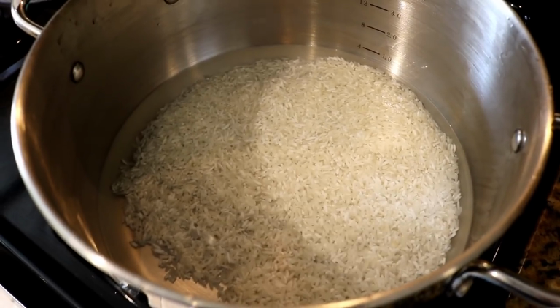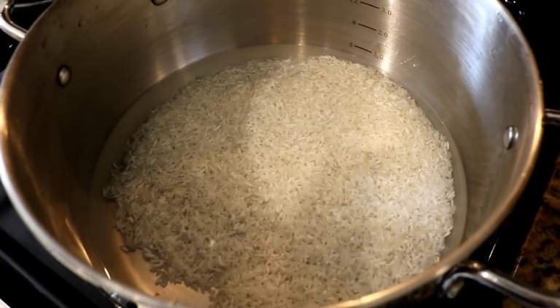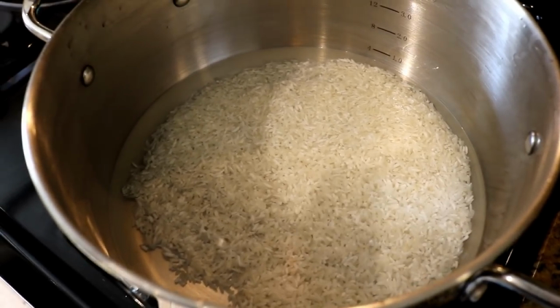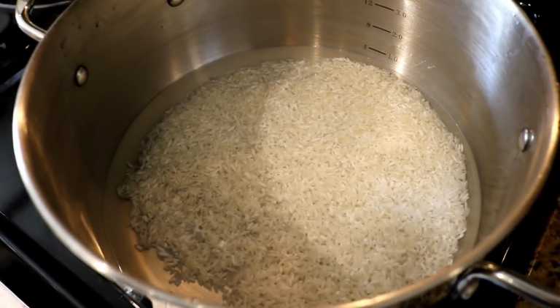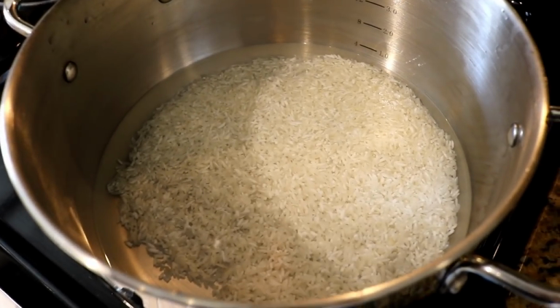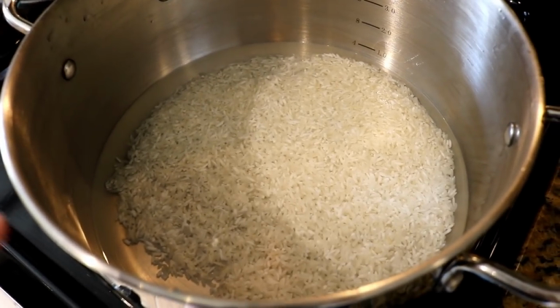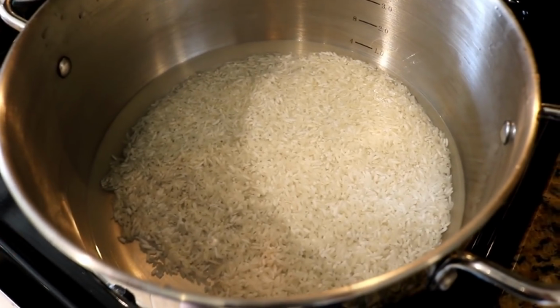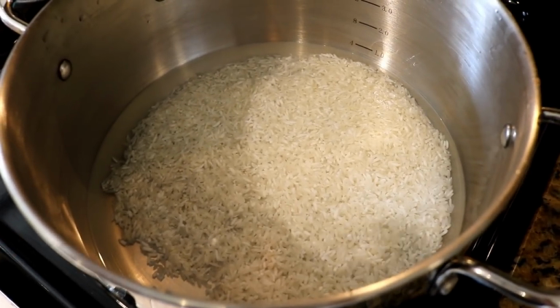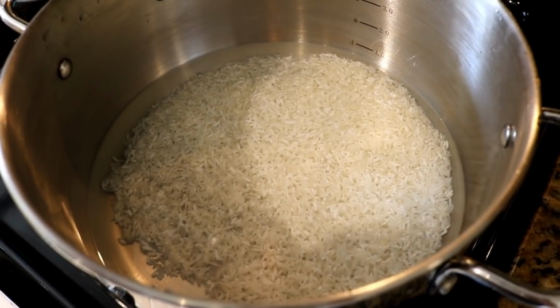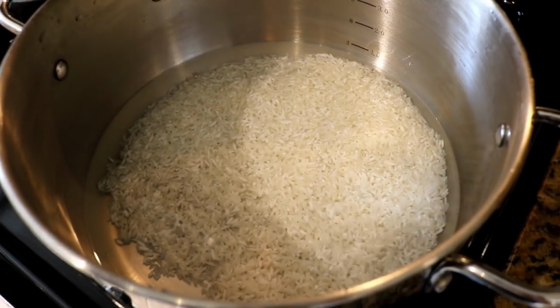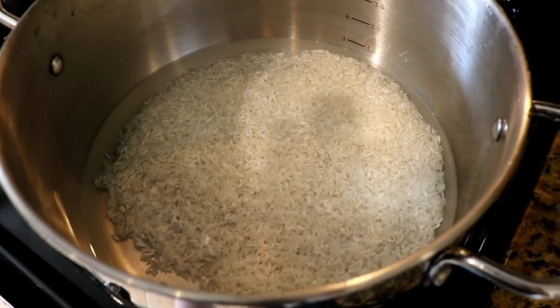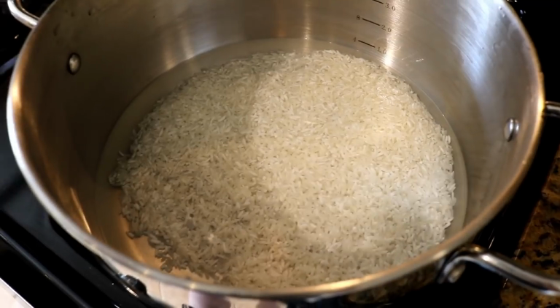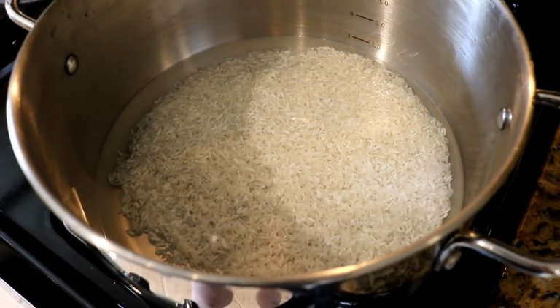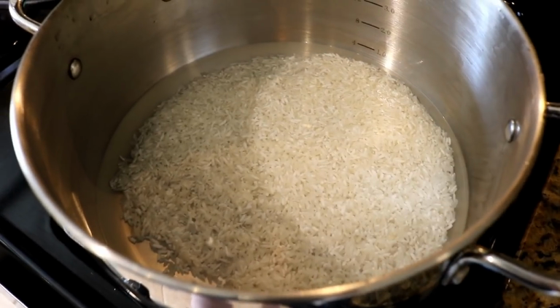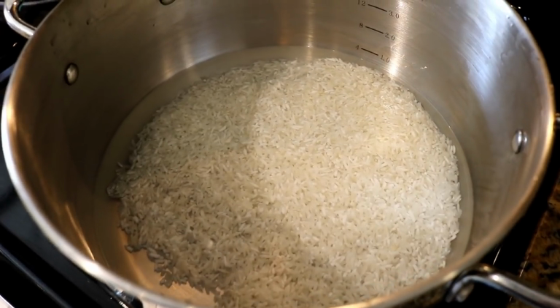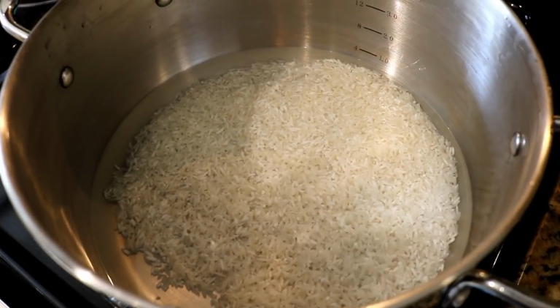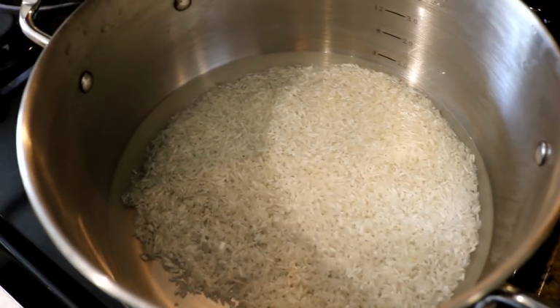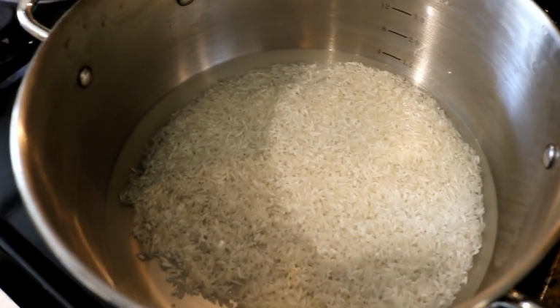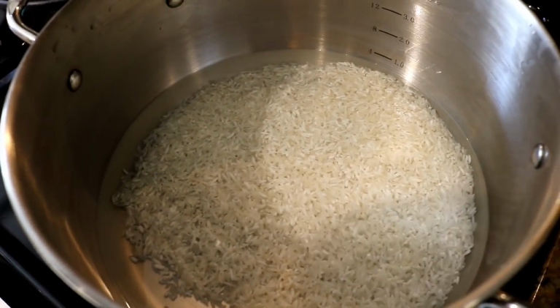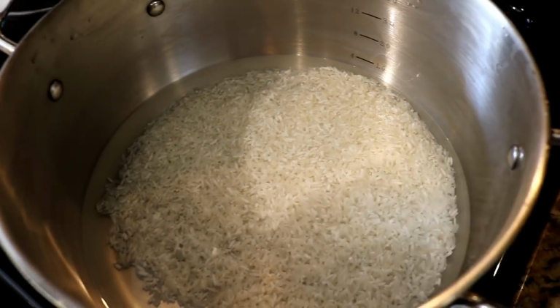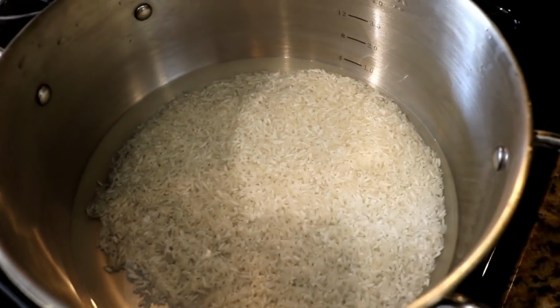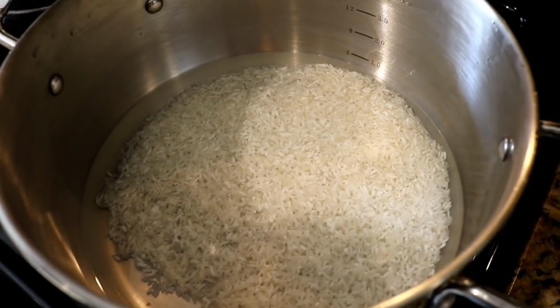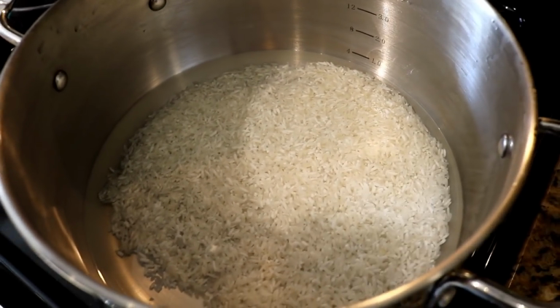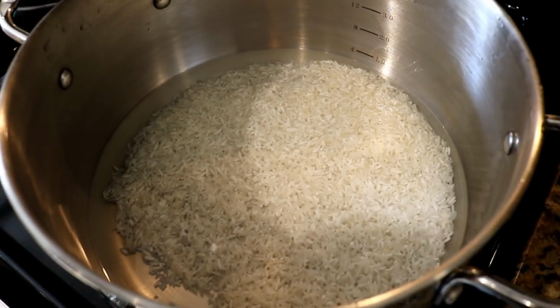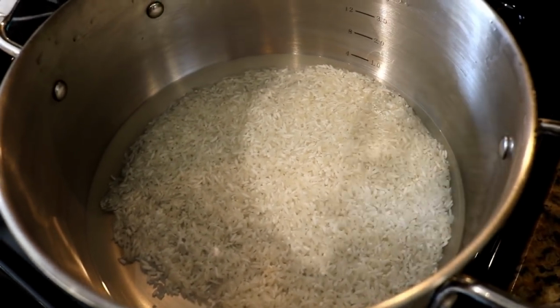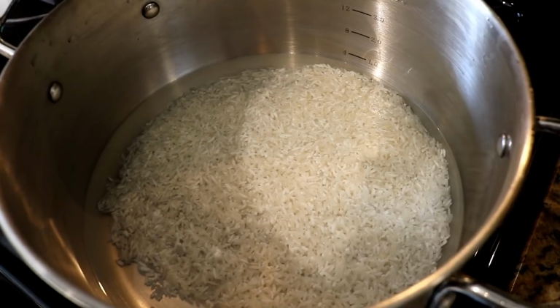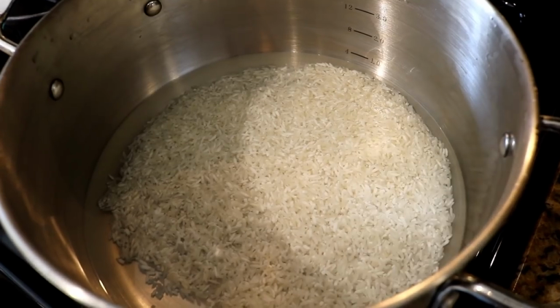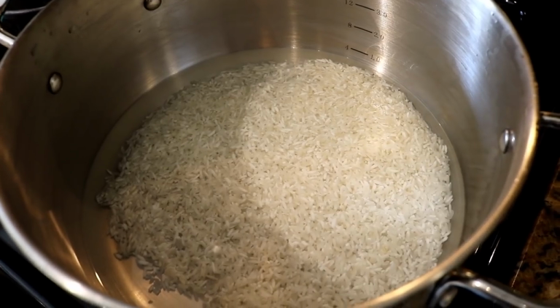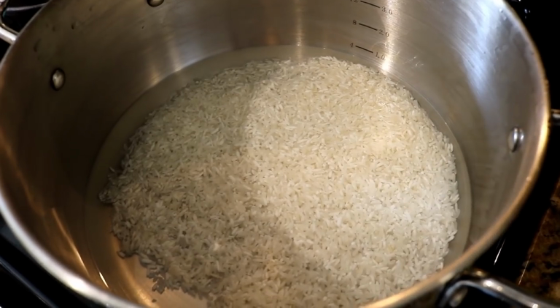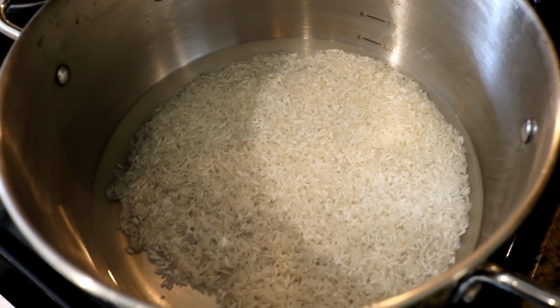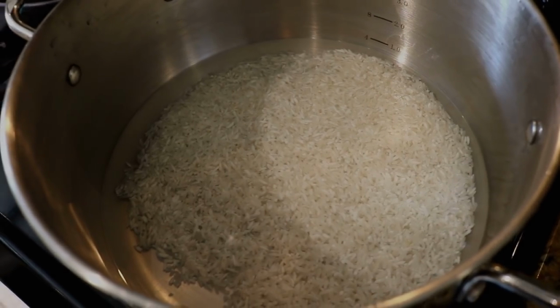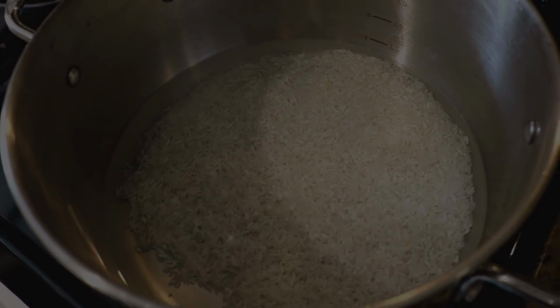The way I cook rice typically is I just let it cook until all the water is dissolved out of the pan. Then I'll turn off the heat and cover it and let it kind of steam. And it always turns out perfect for me.